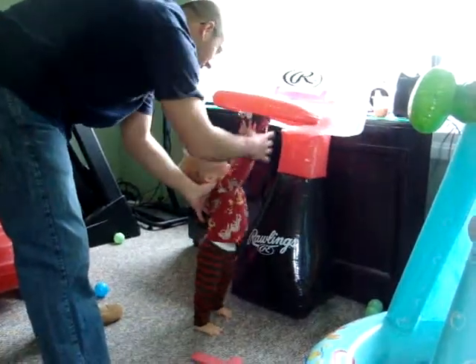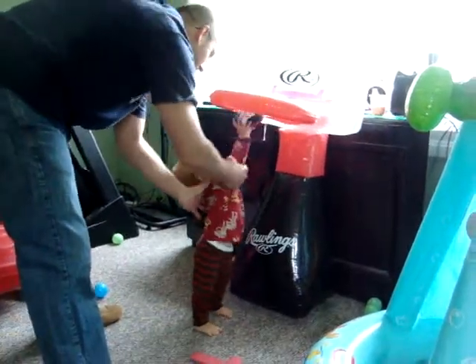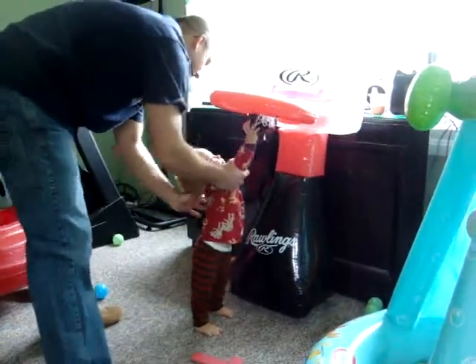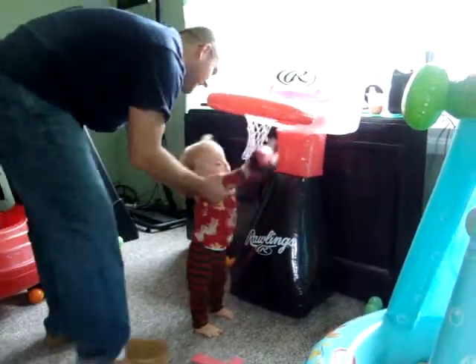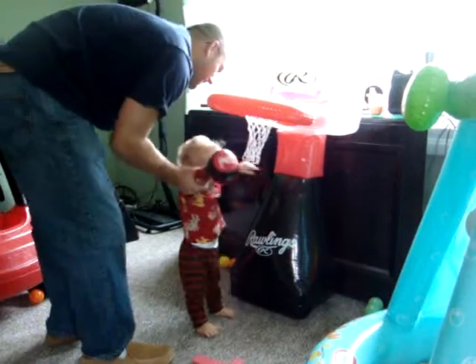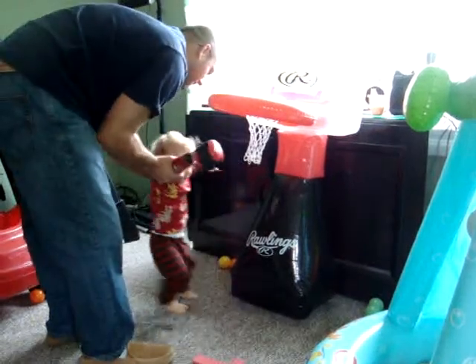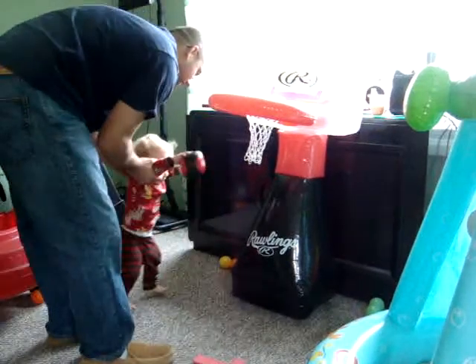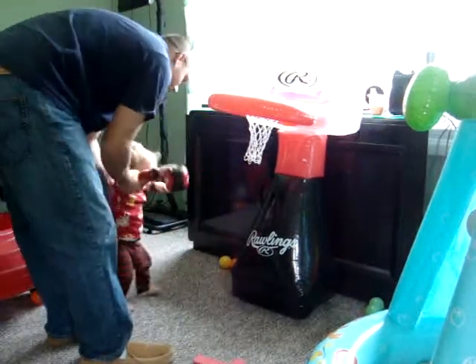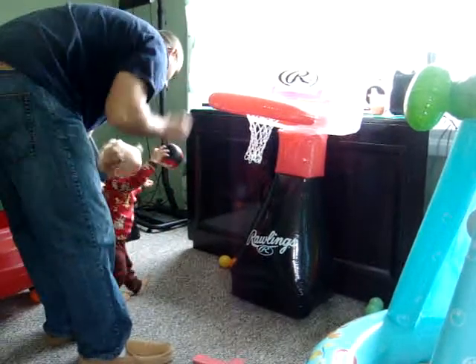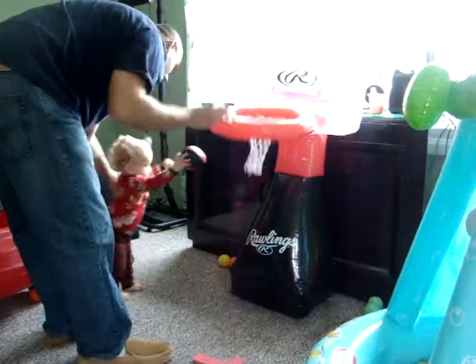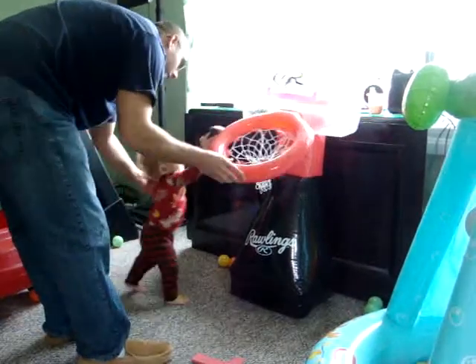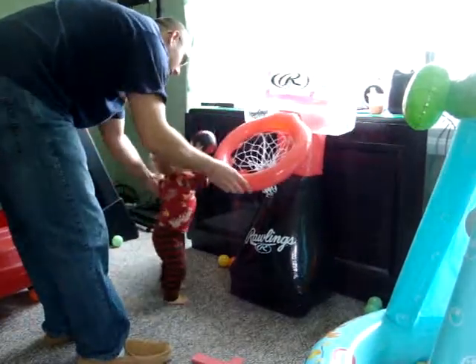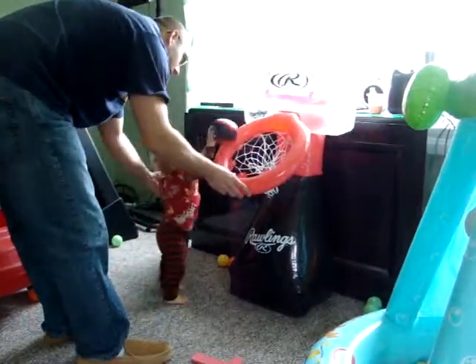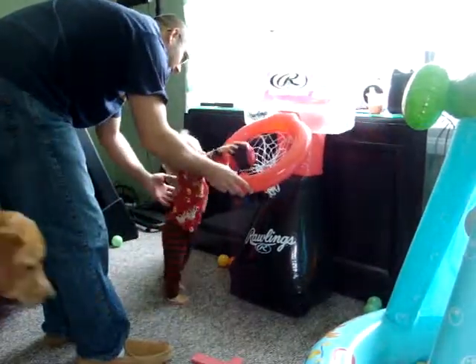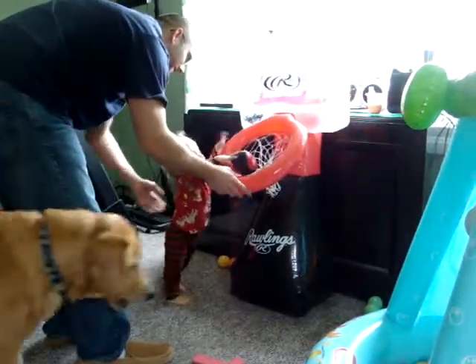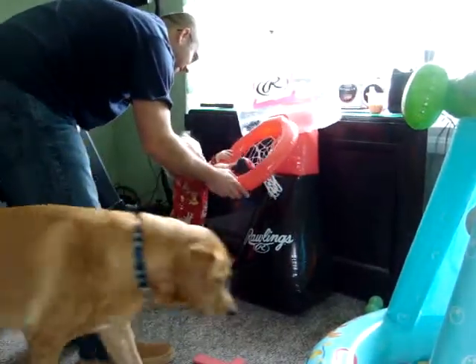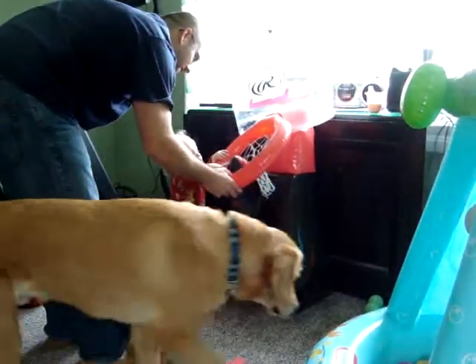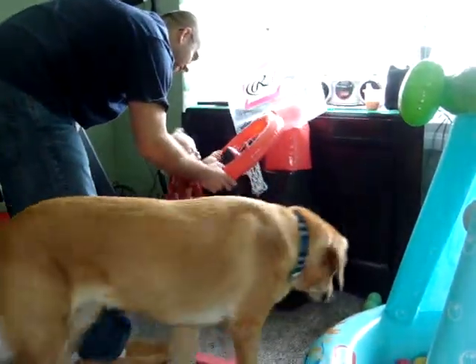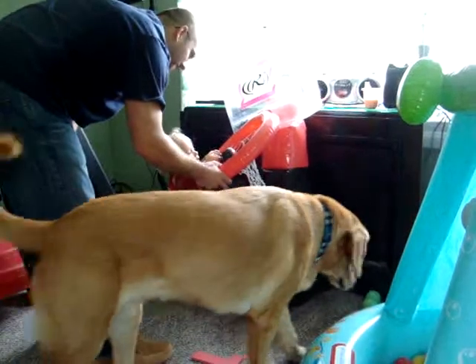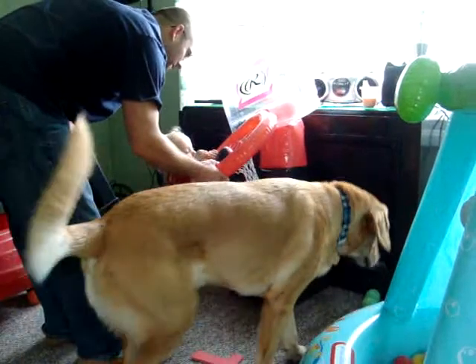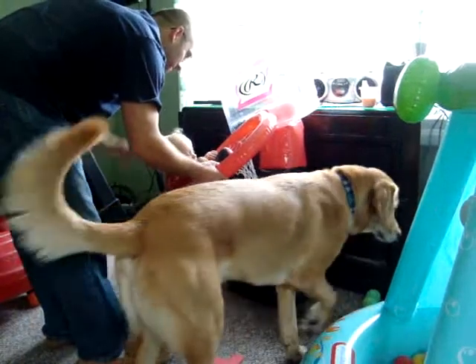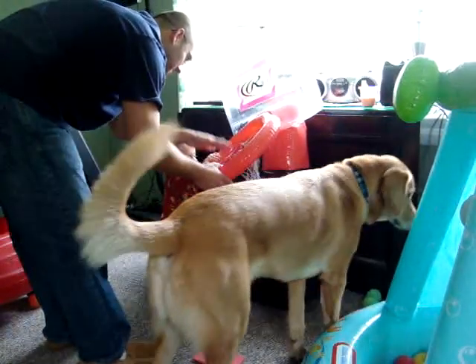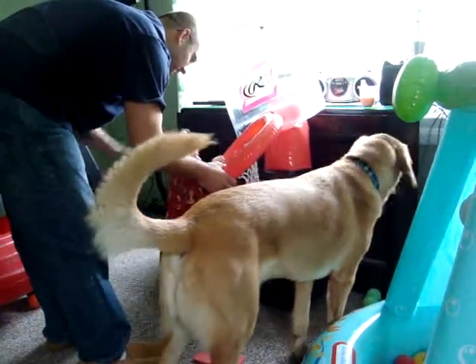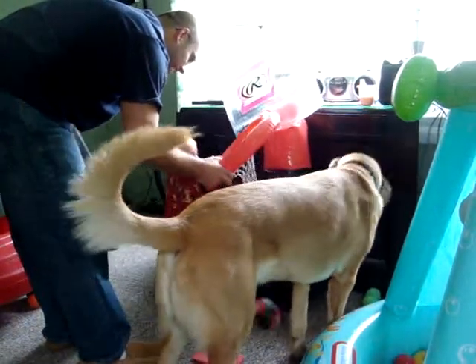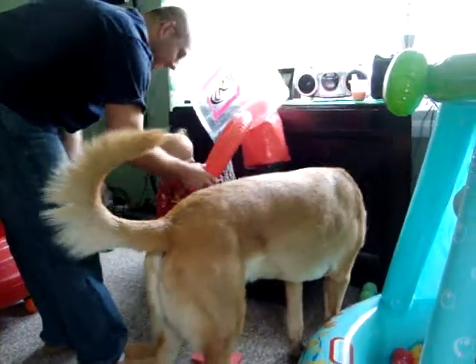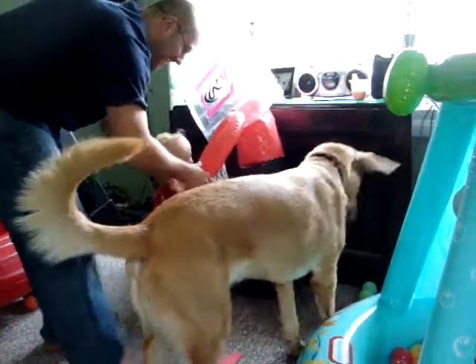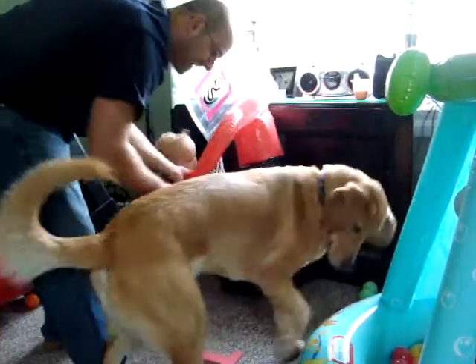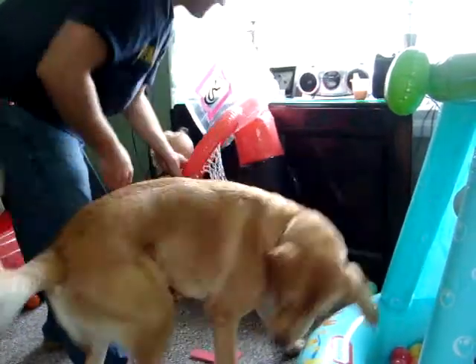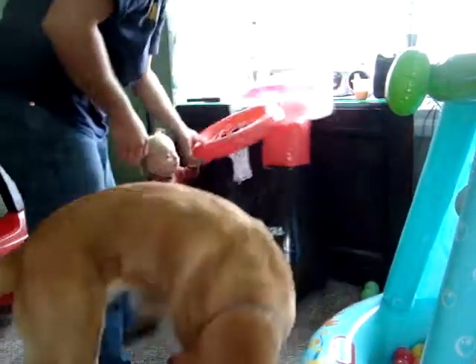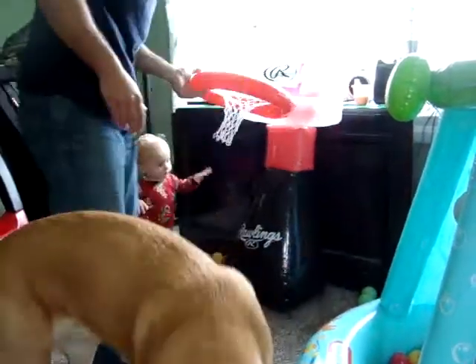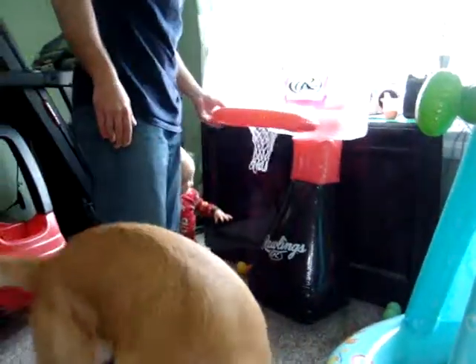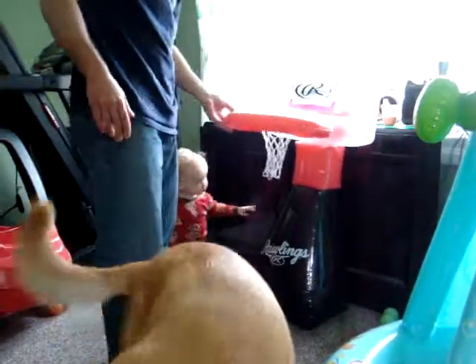Oh, there. Ready? This side. RJ, look. Go ahead. Dunk. Yeah. Alright. Little boy.